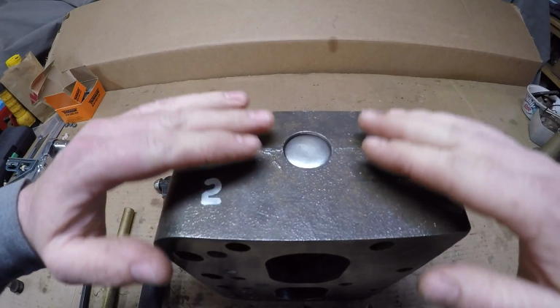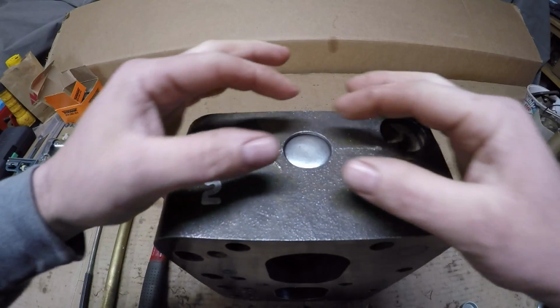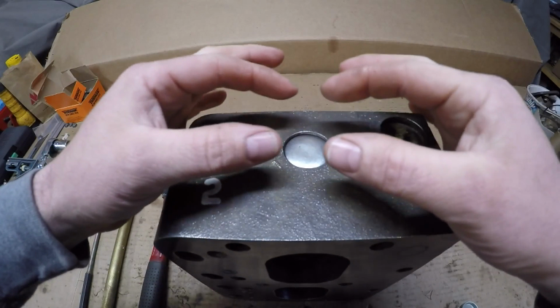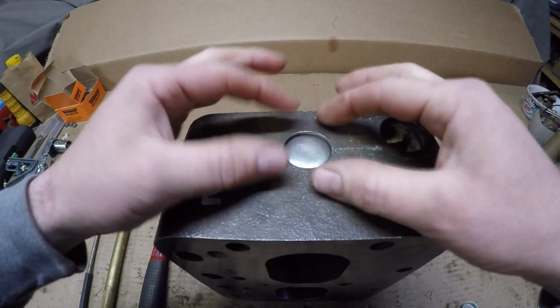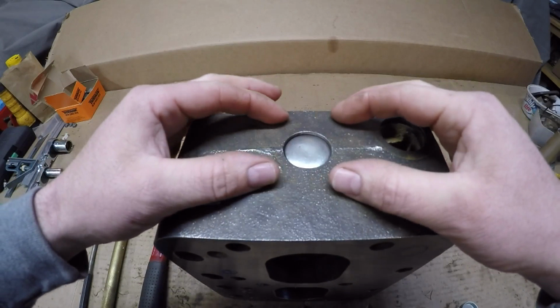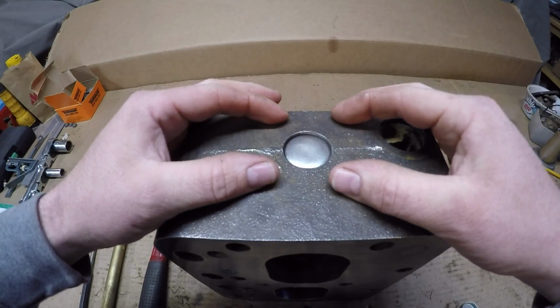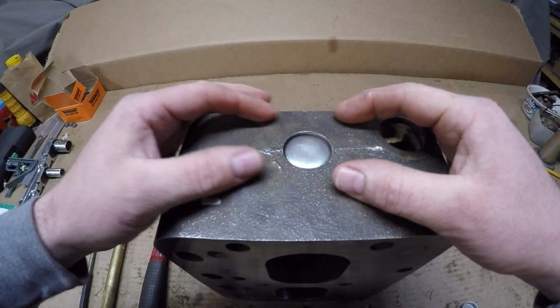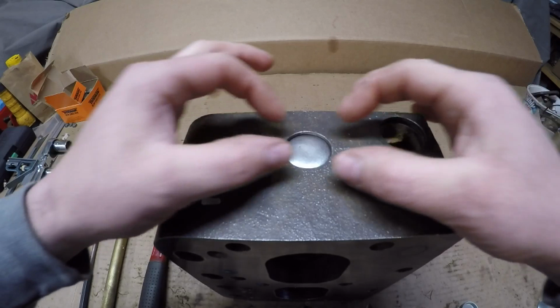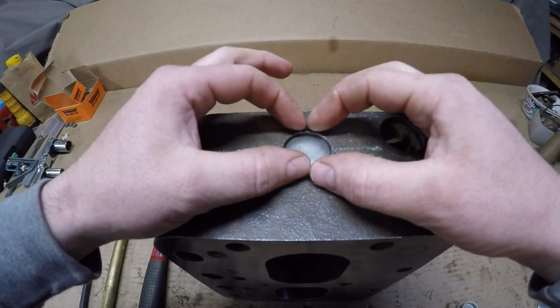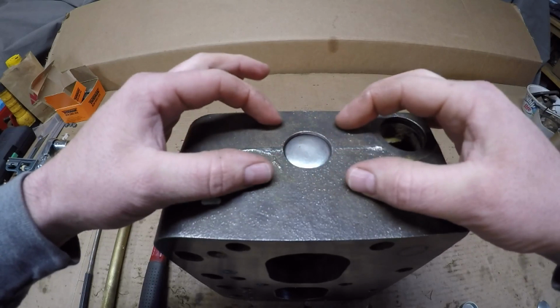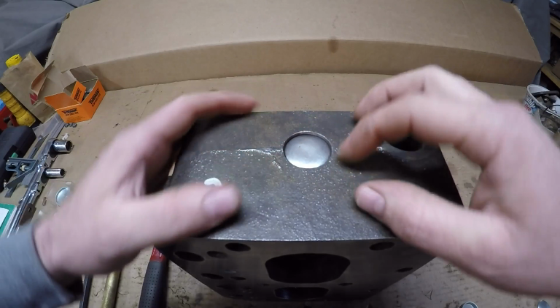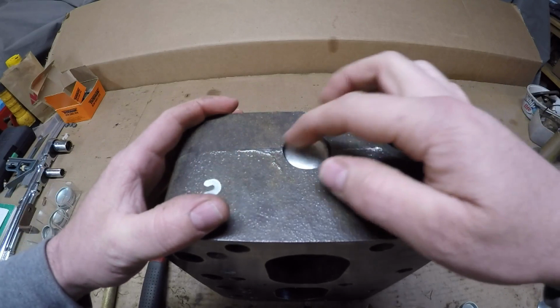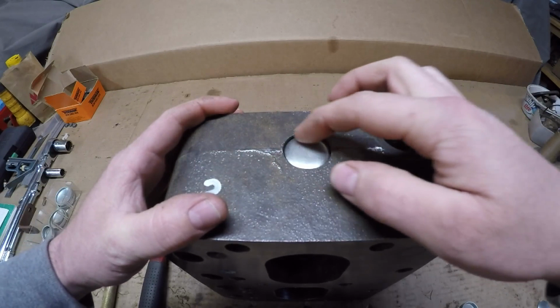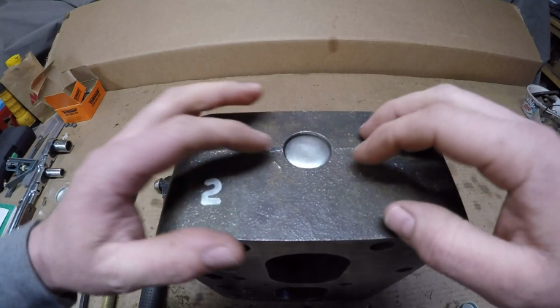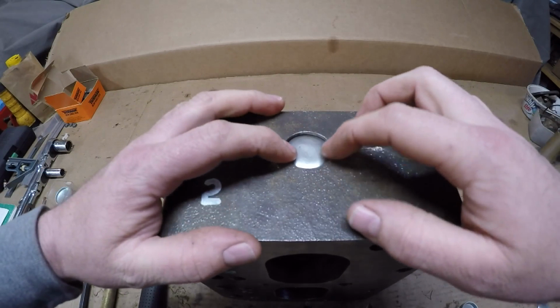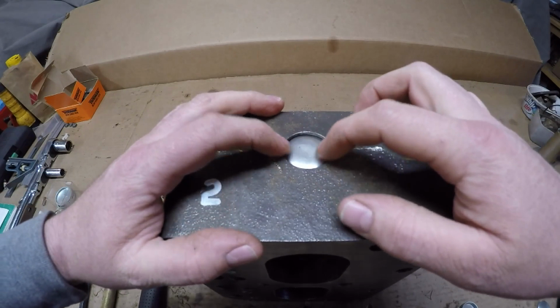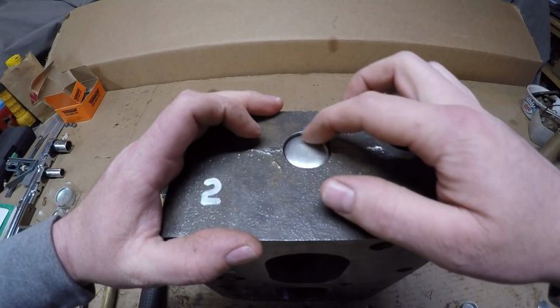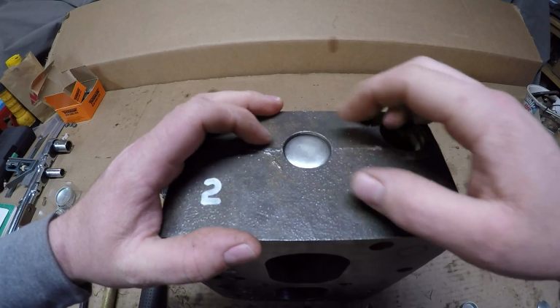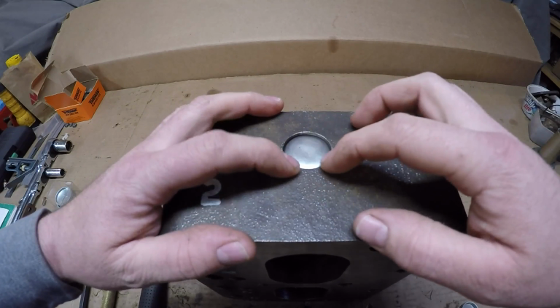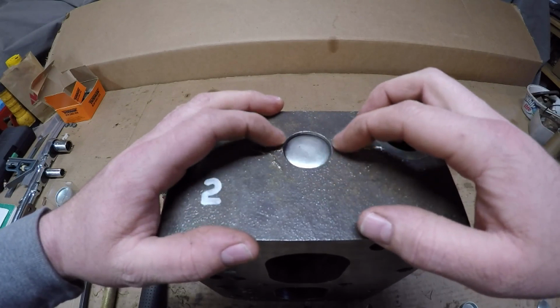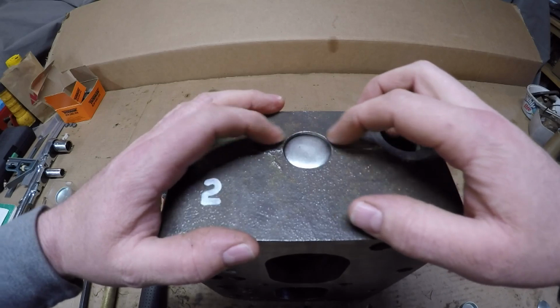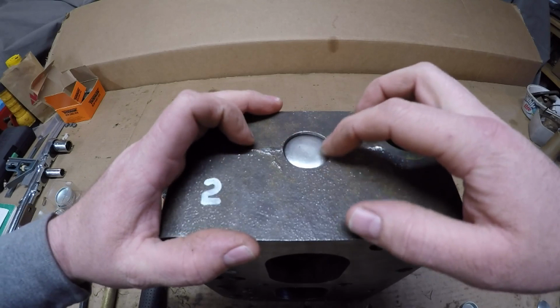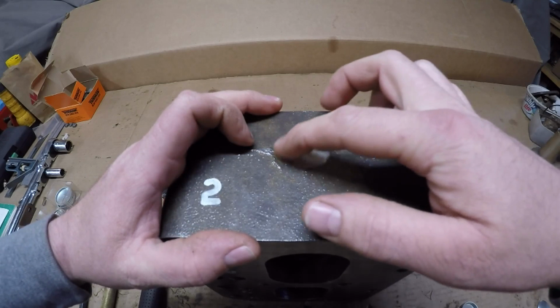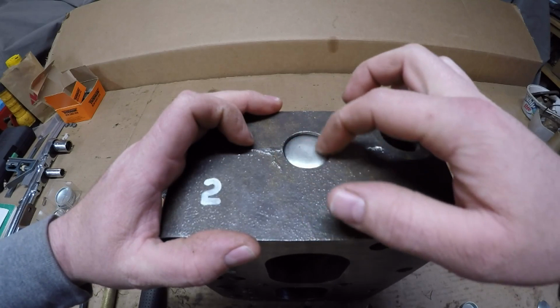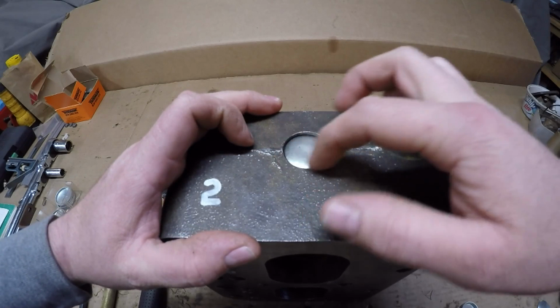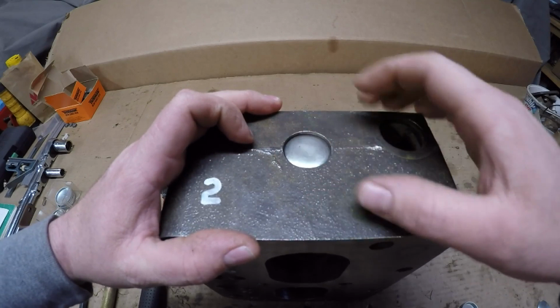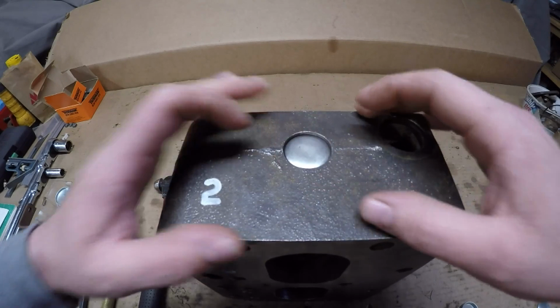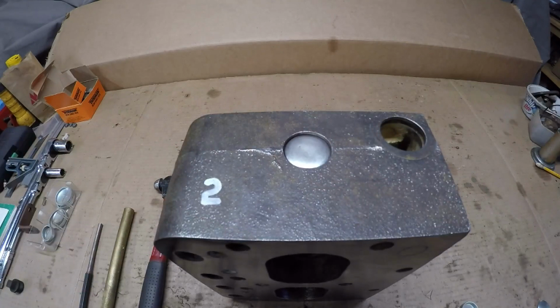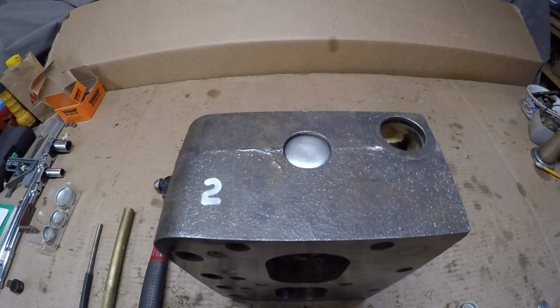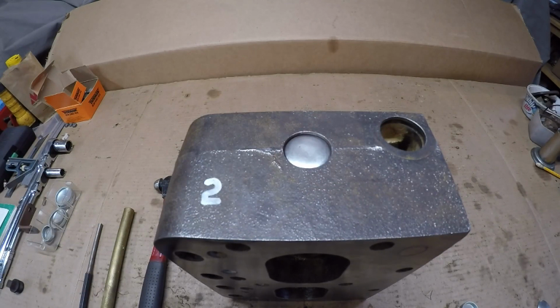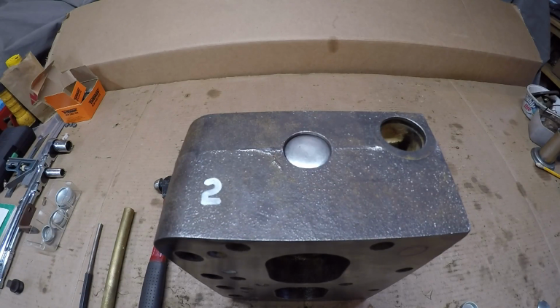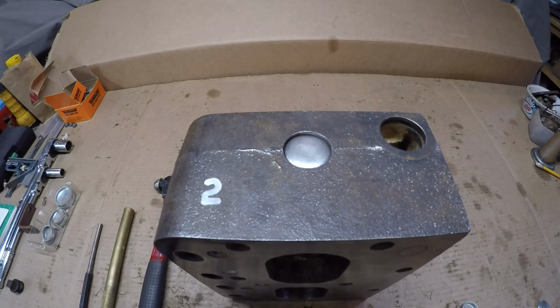What that does is it actually mashes that domed portion out and expands the plug in the bore. The plug will actually deform somewhat to seal around that smooth machined area and get your water jacket all sealed up.